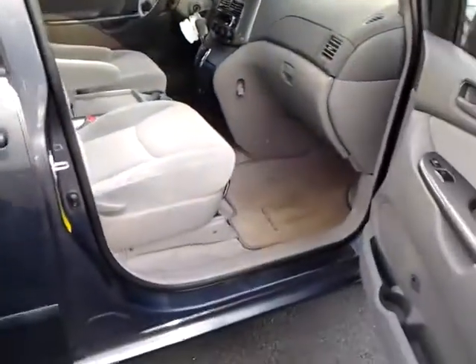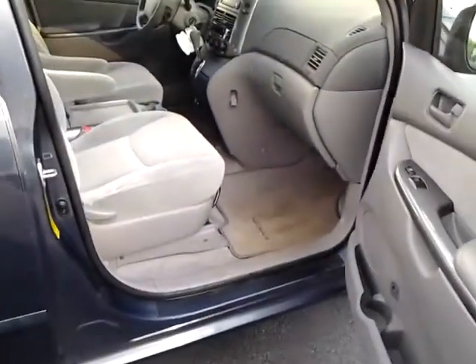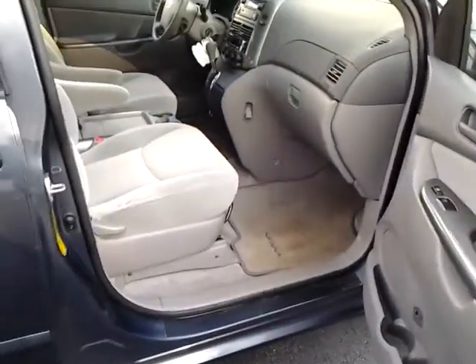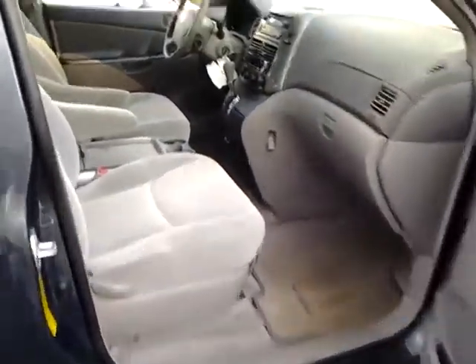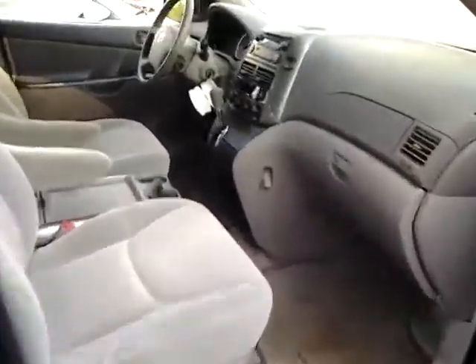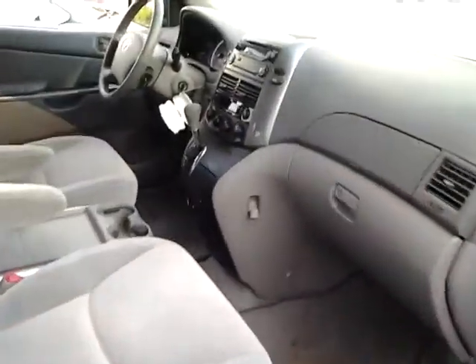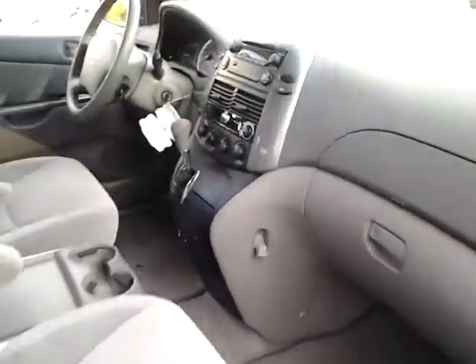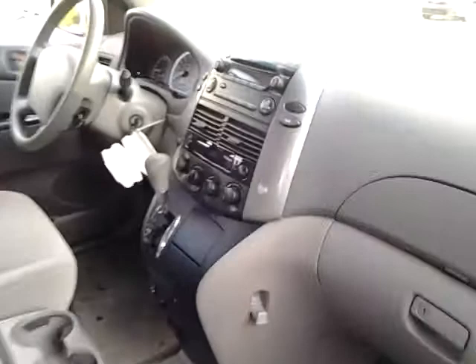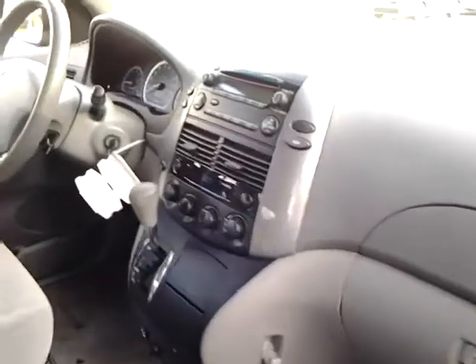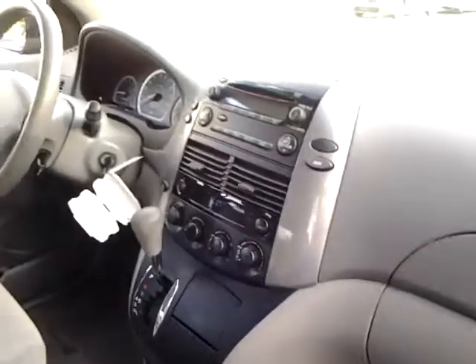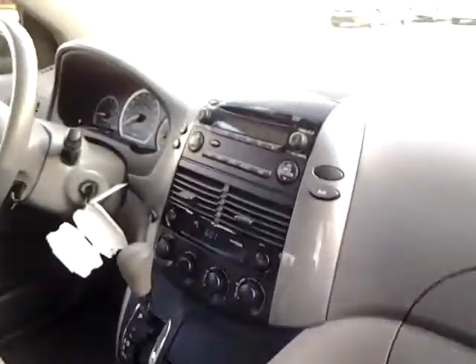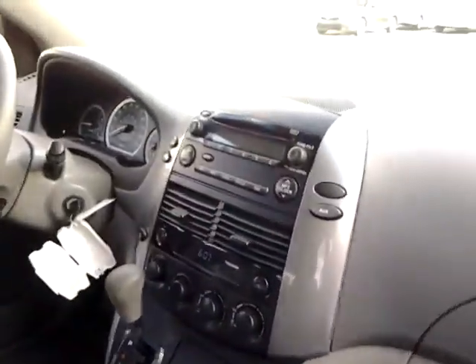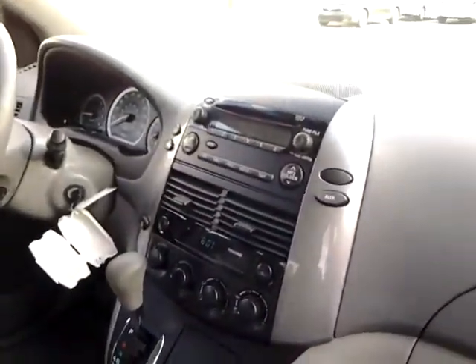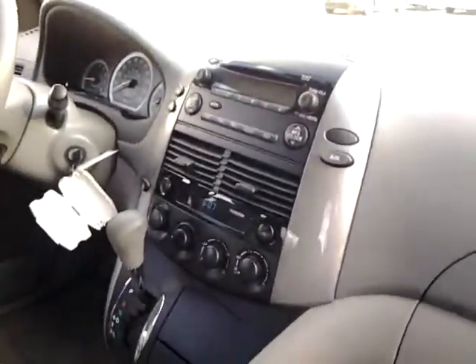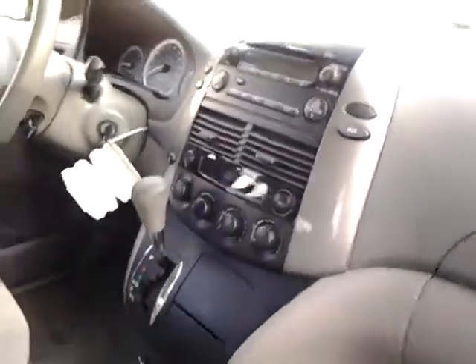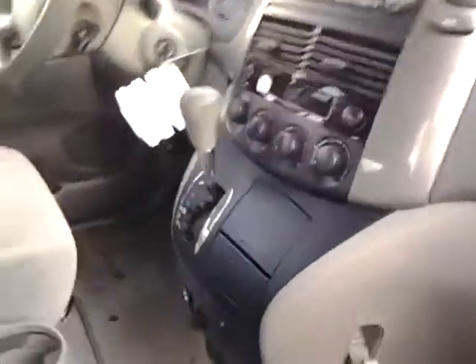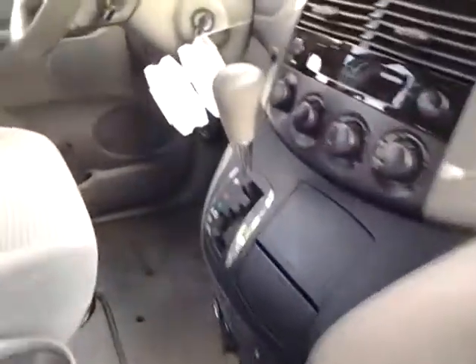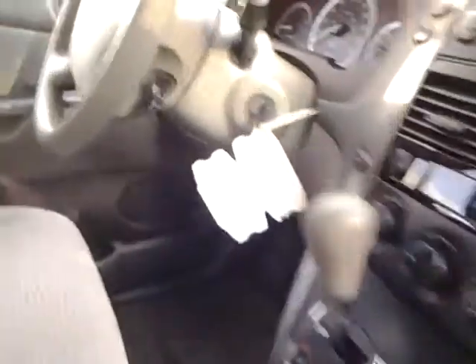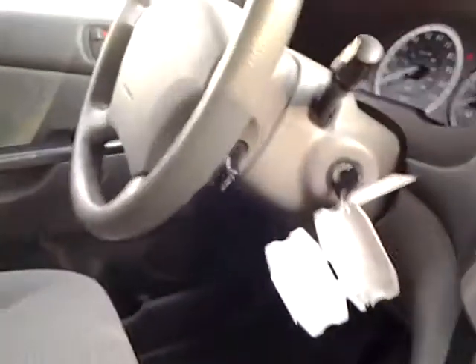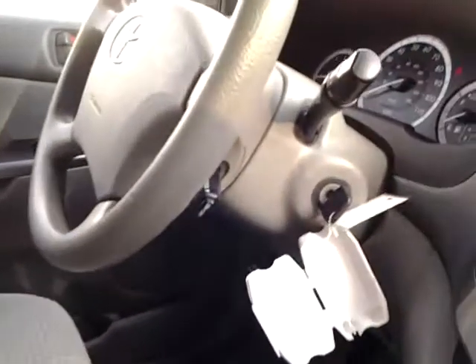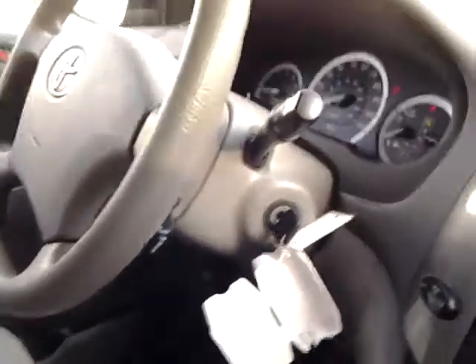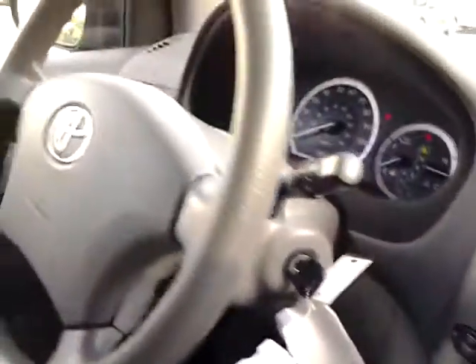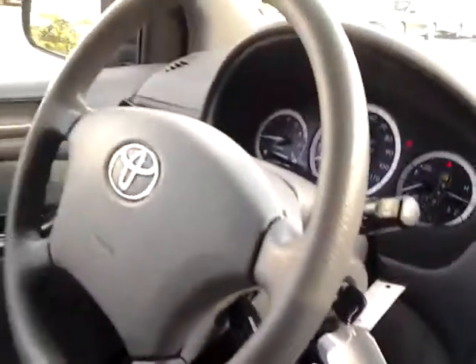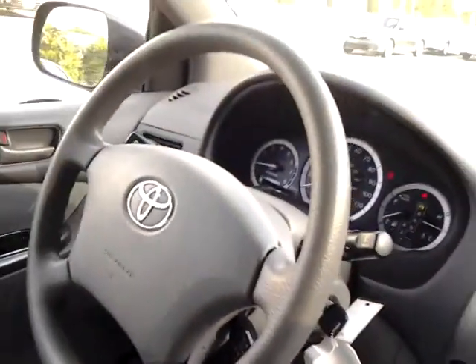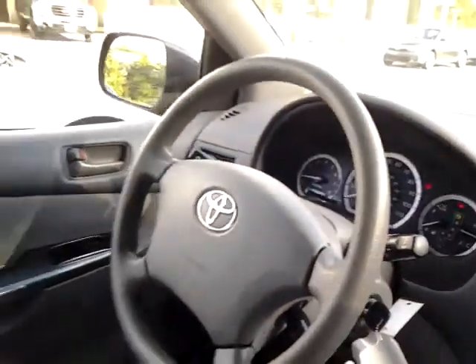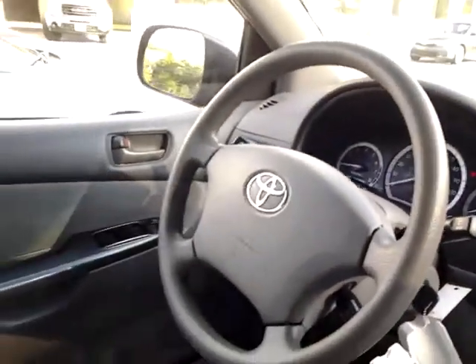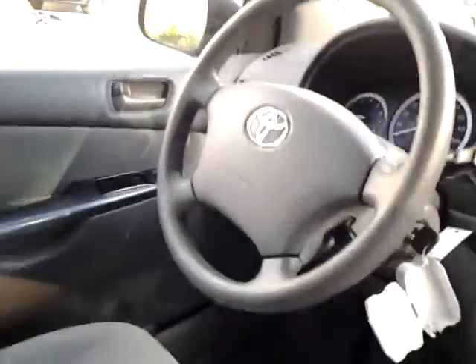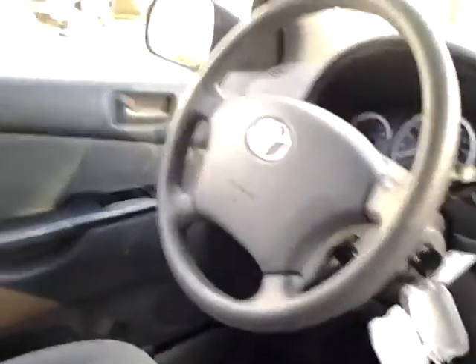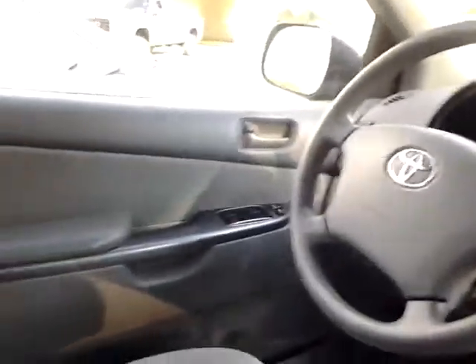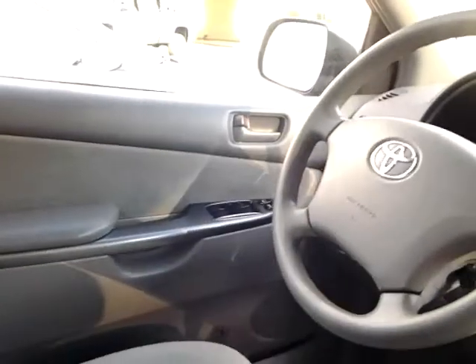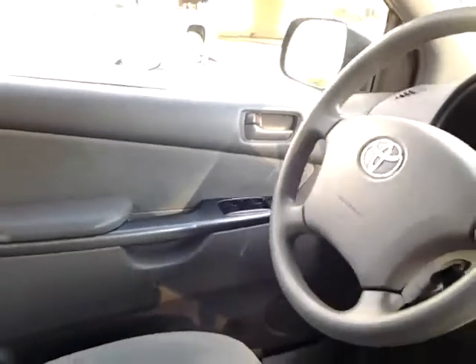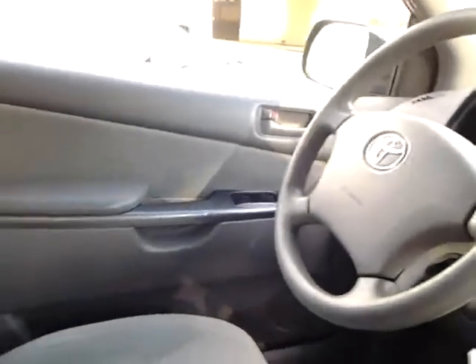There's the front area of the vehicle. It has an AM/FM/CD player. That's the cruise control. Power locks, power windows.